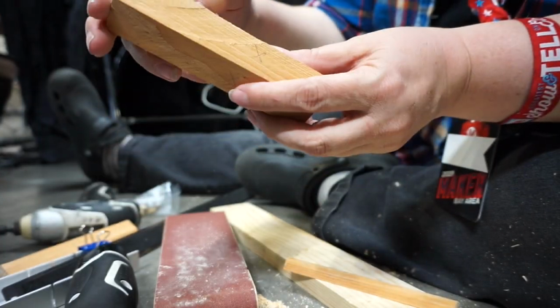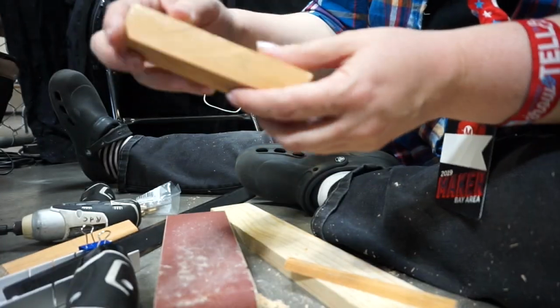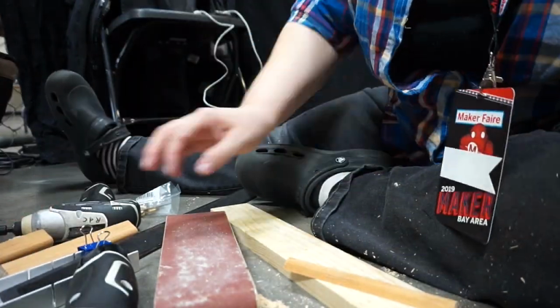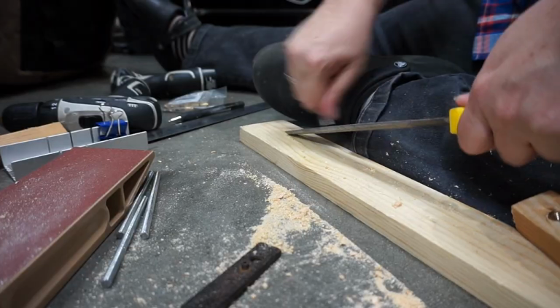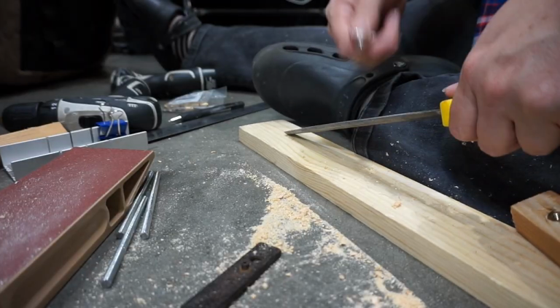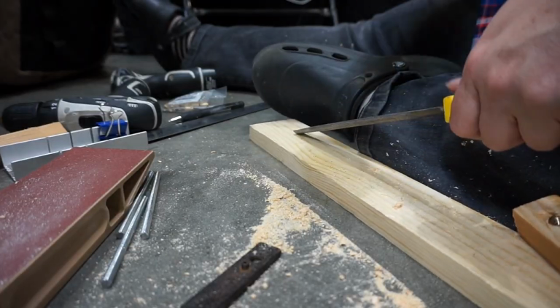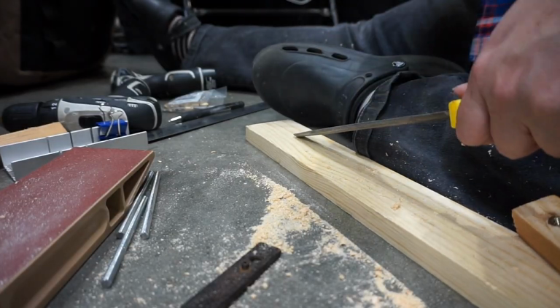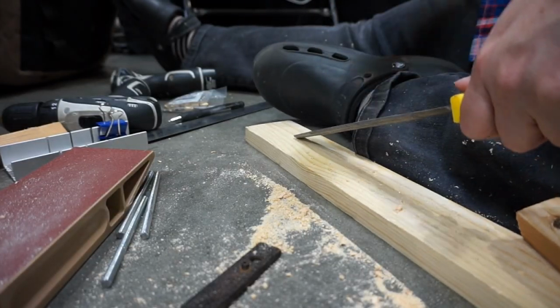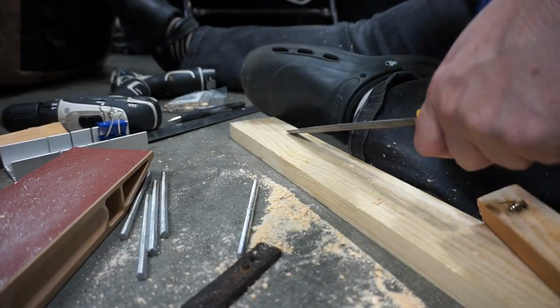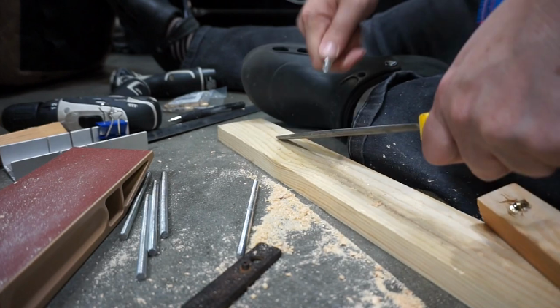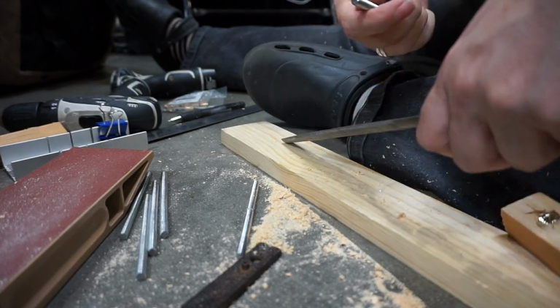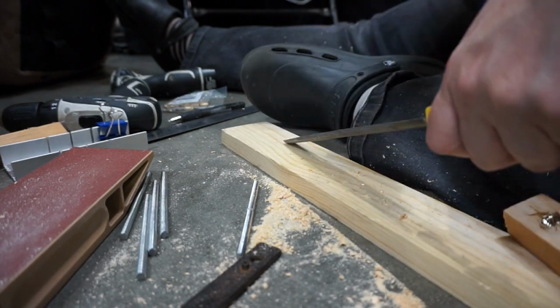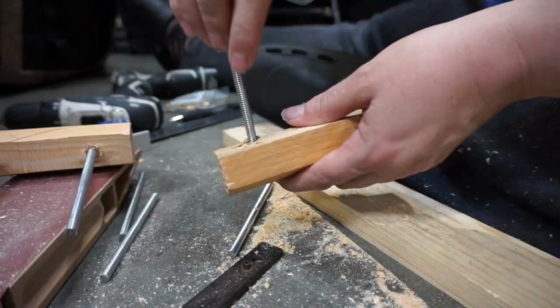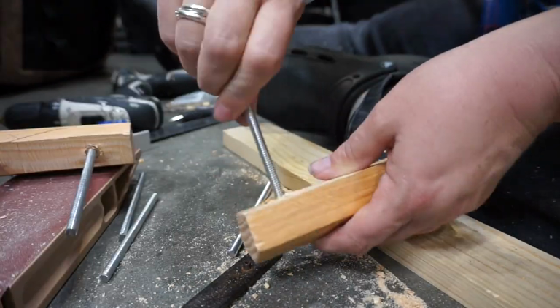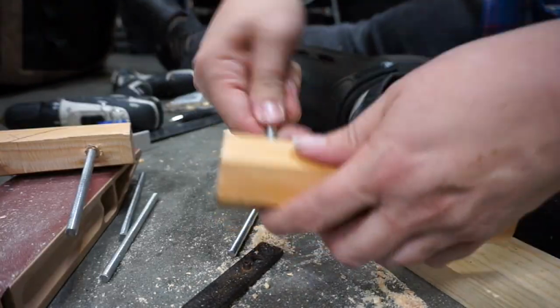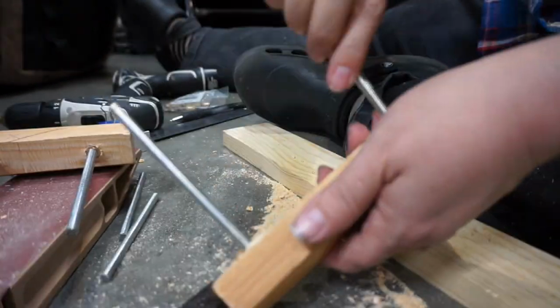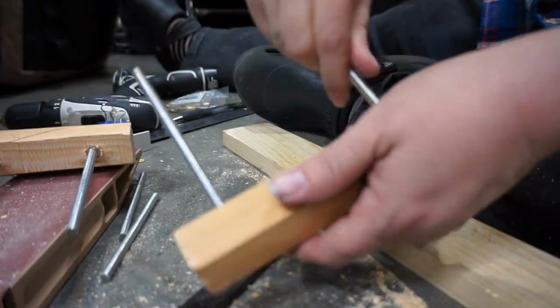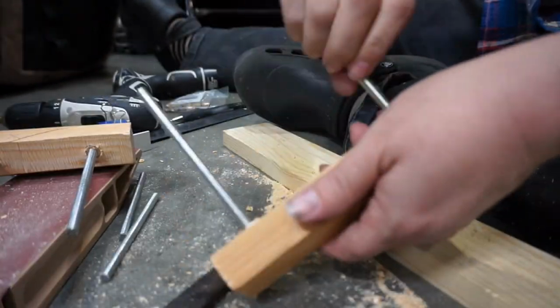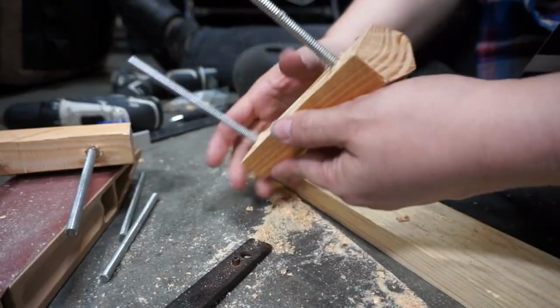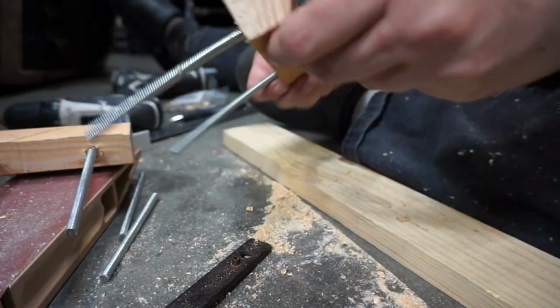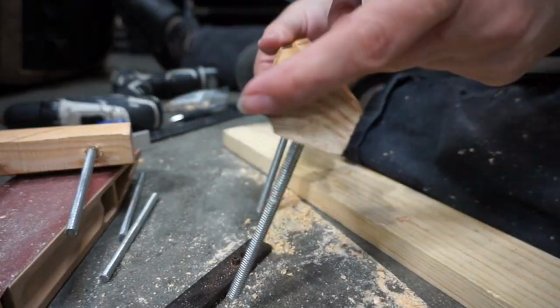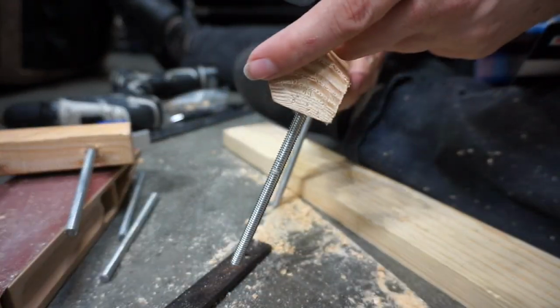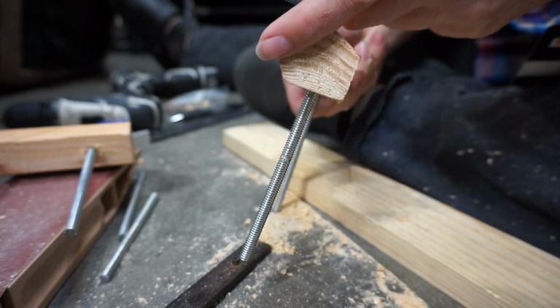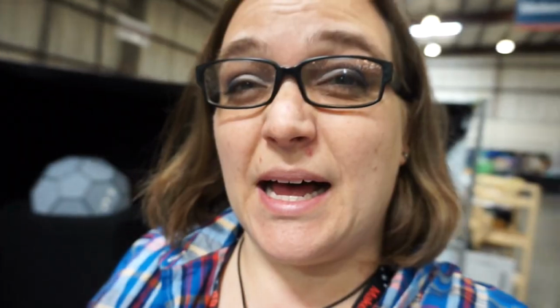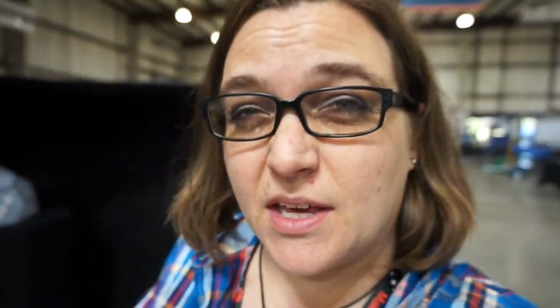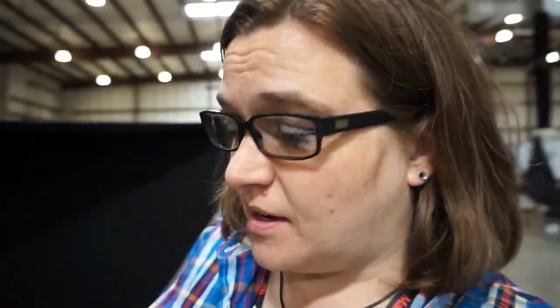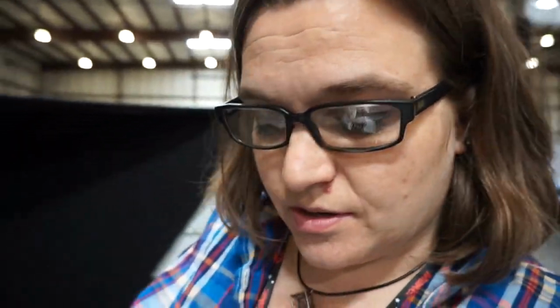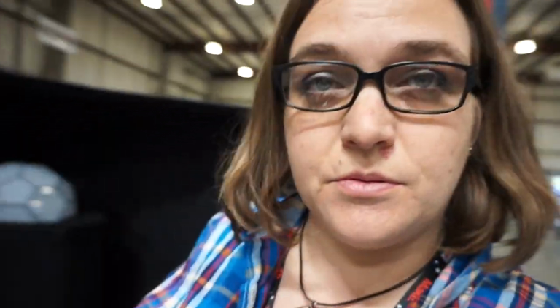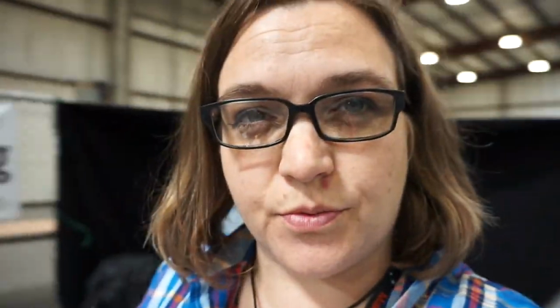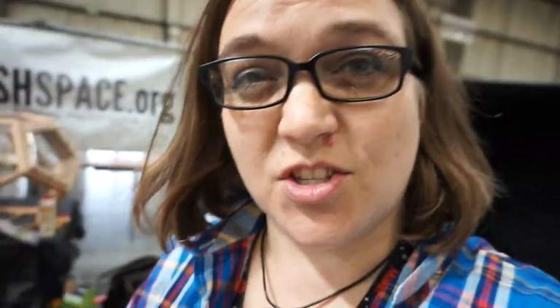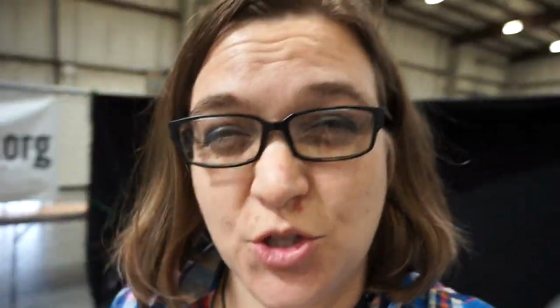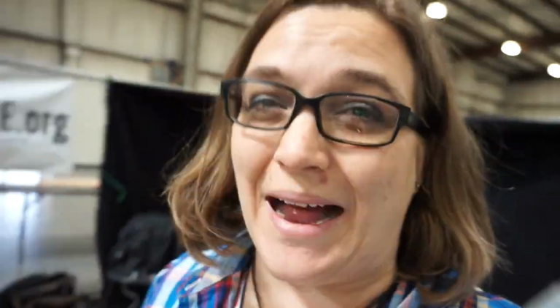The rods needed to be filed a bit because that was something that could be done on site with portable tools. Of course, once I put the rods in I could see that they weren't completely parallel. I'm thinking that a jig would be useful for this, so I'm going to make one!